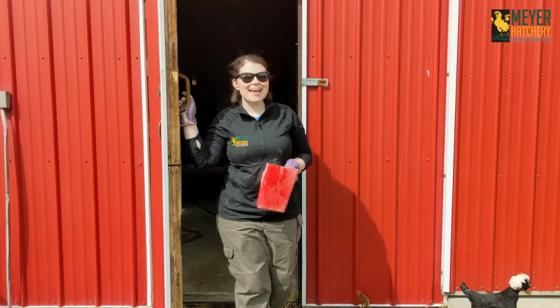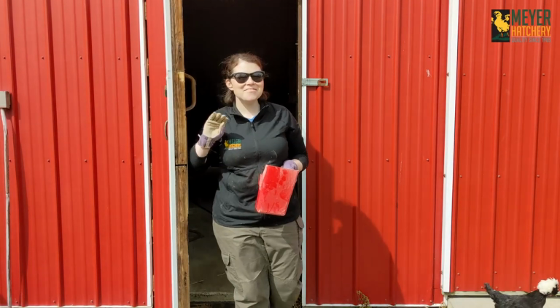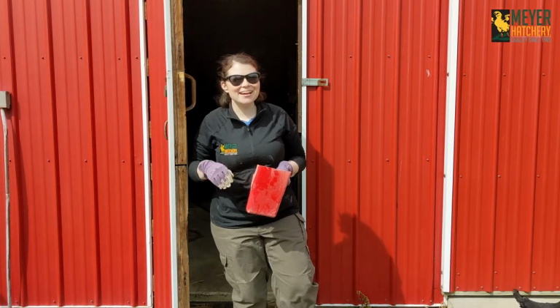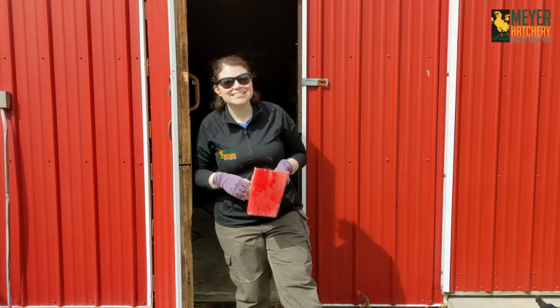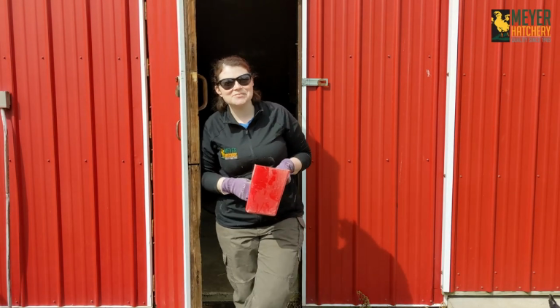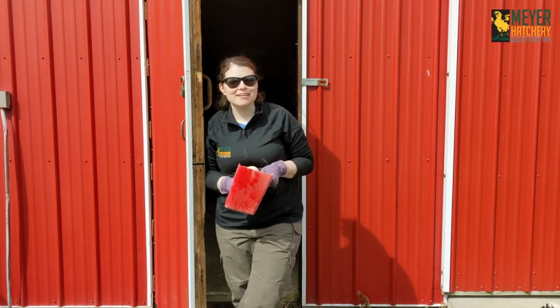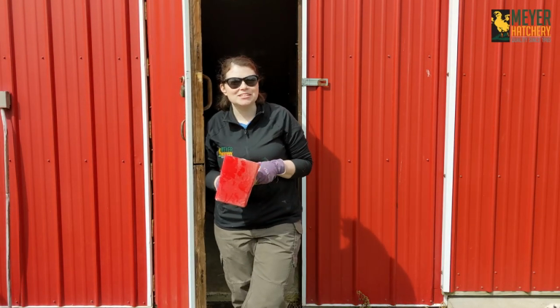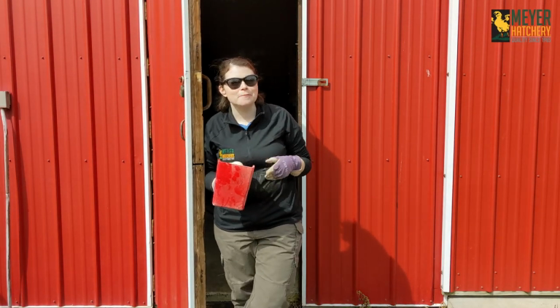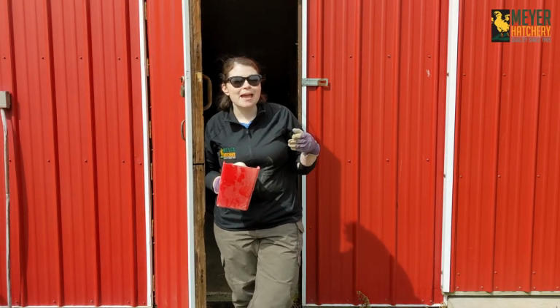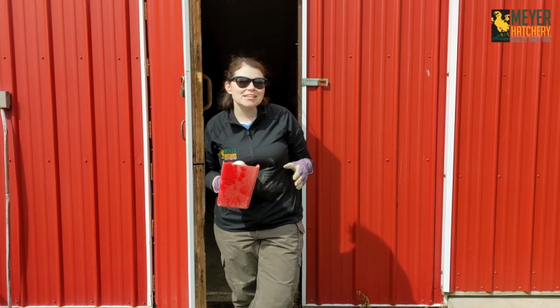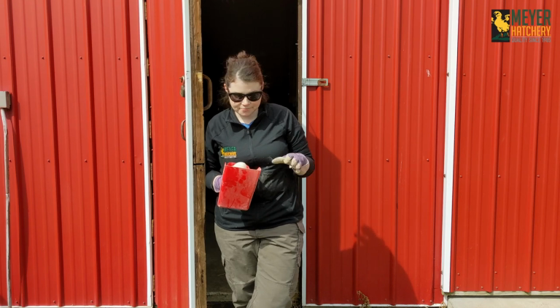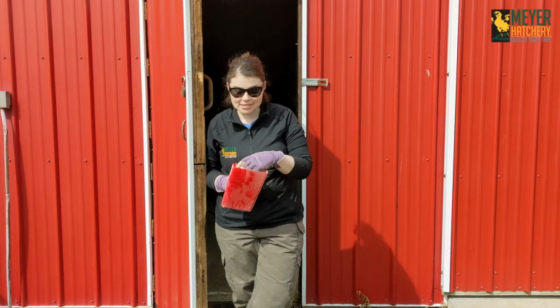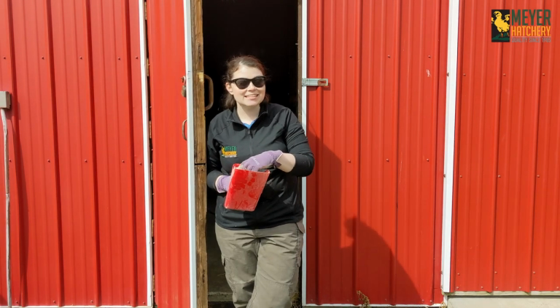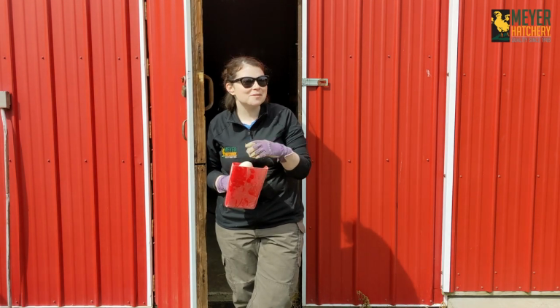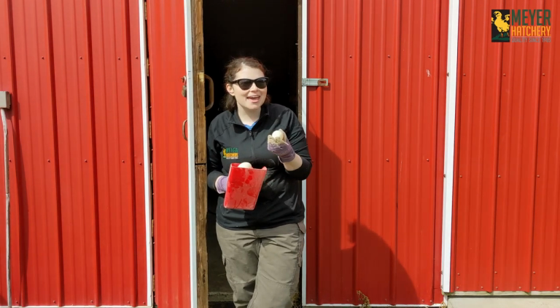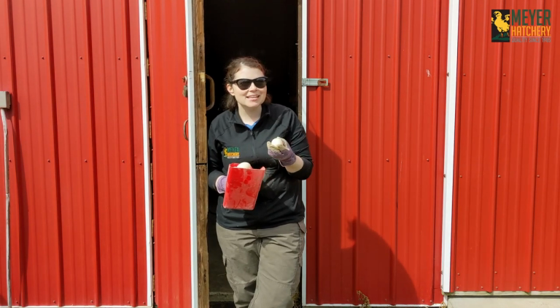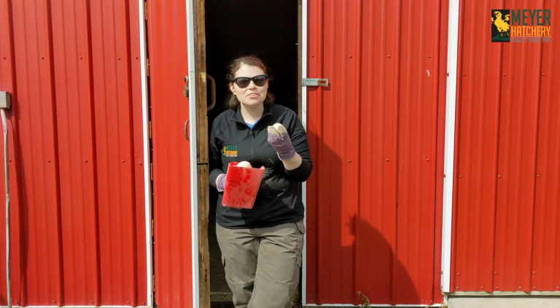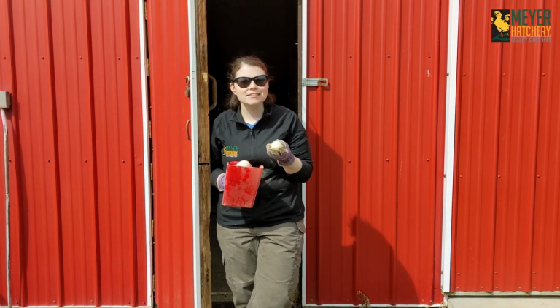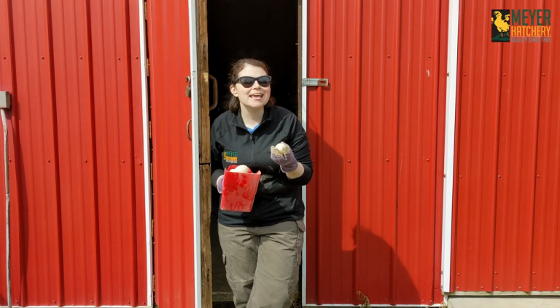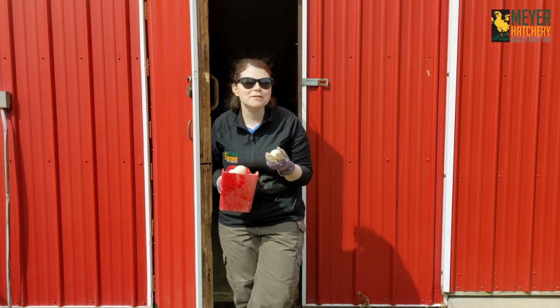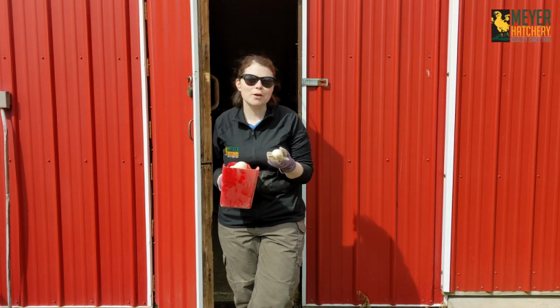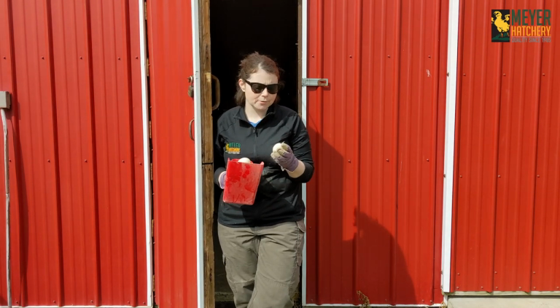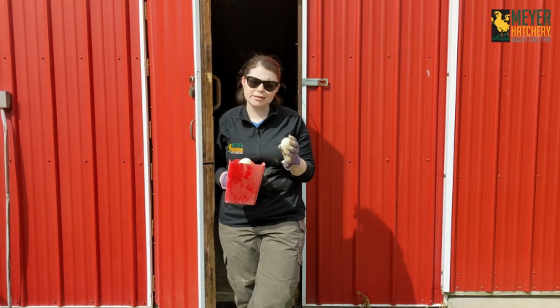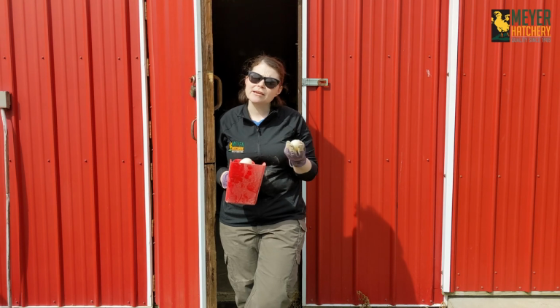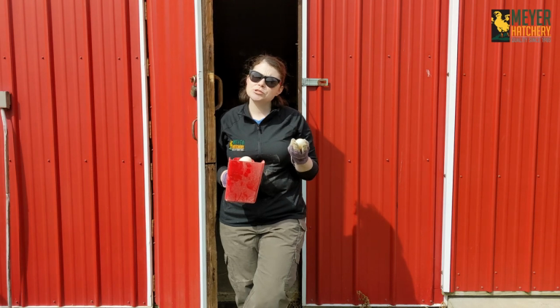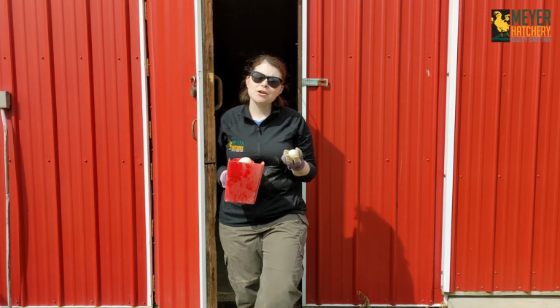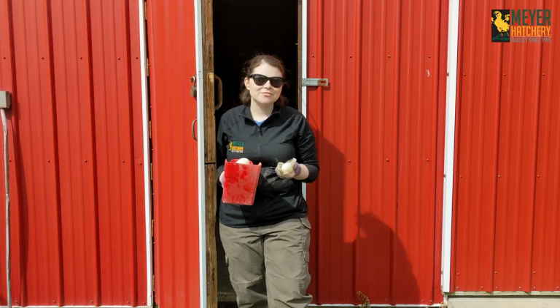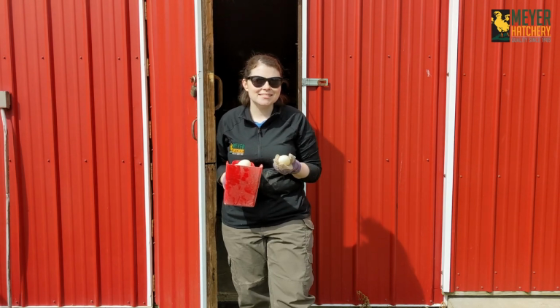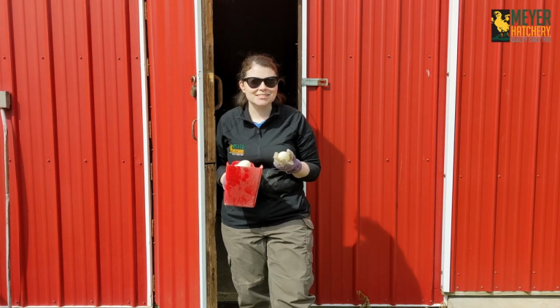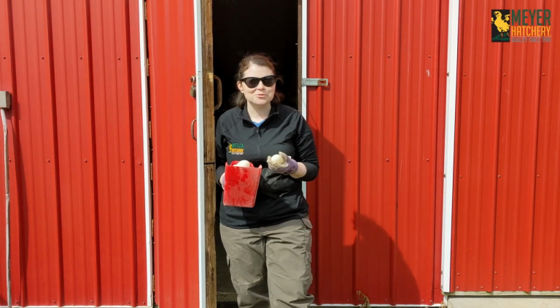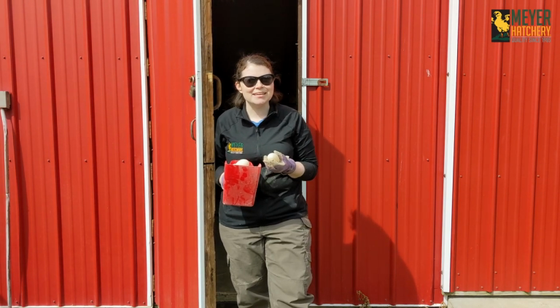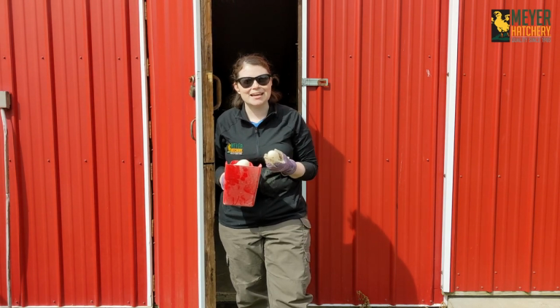Hey everyone, it's Jess from Meijer Hatchery. I just got finished collecting some eggs and I thought today would be a great opportunity to try a craft I've been seeing on social media a lot.